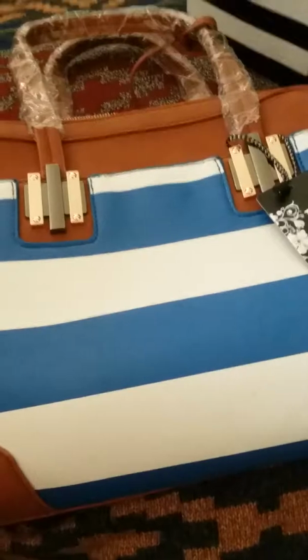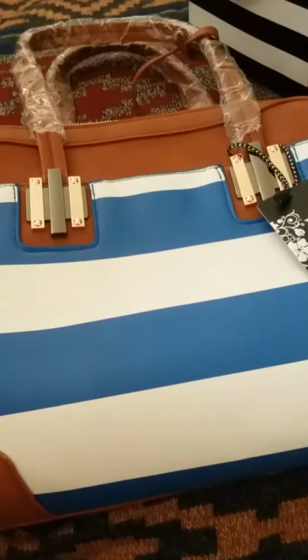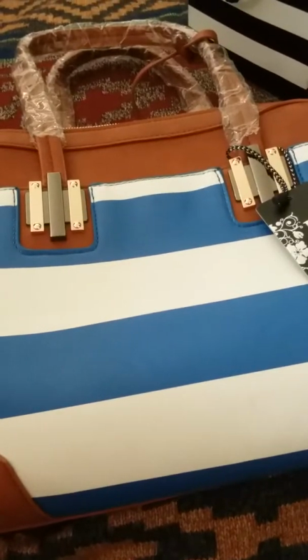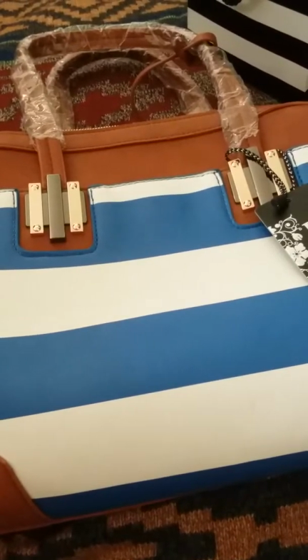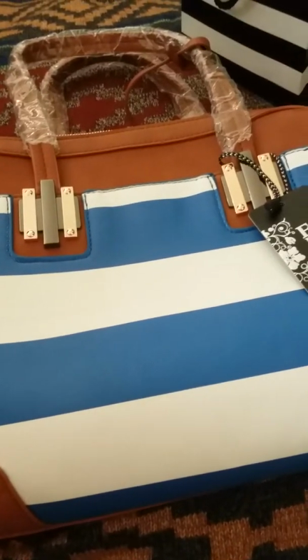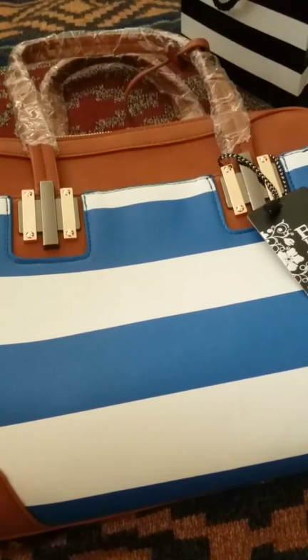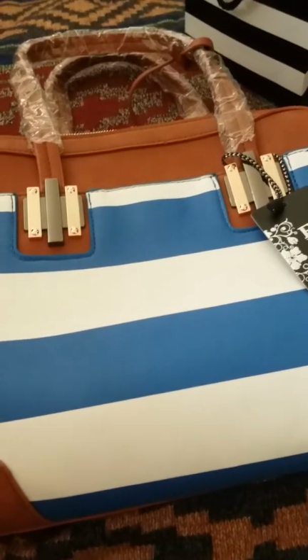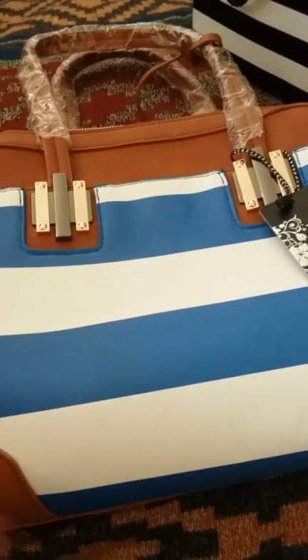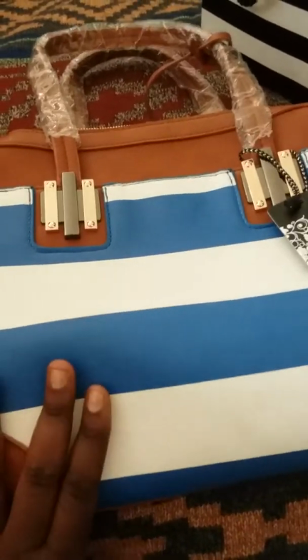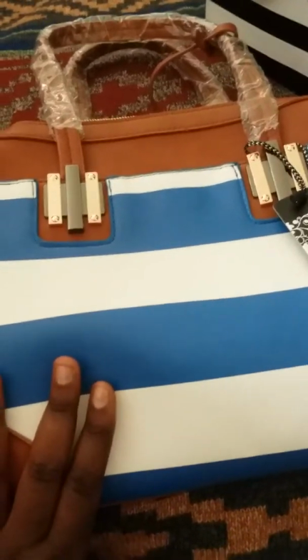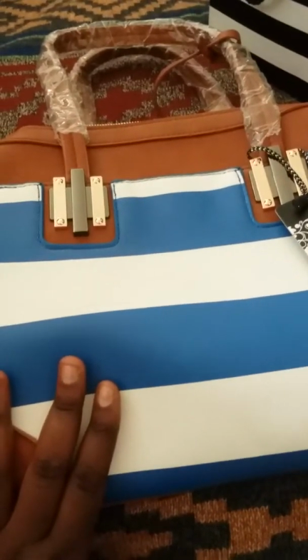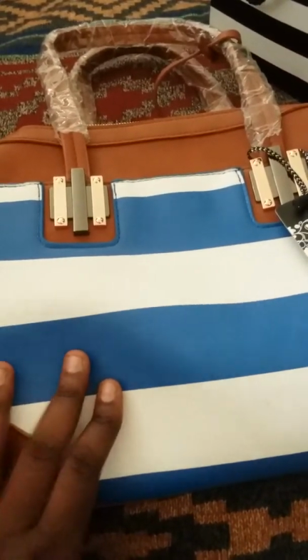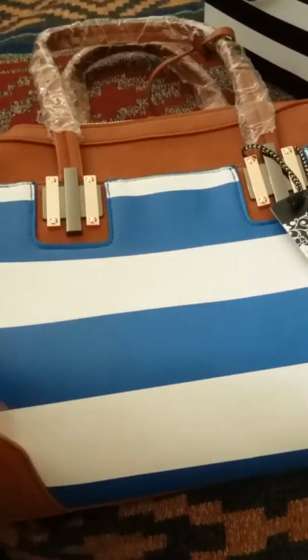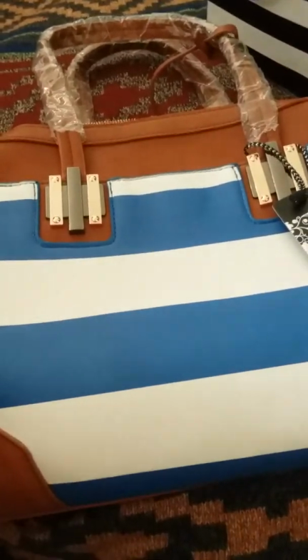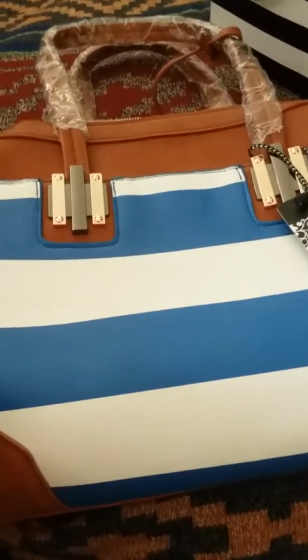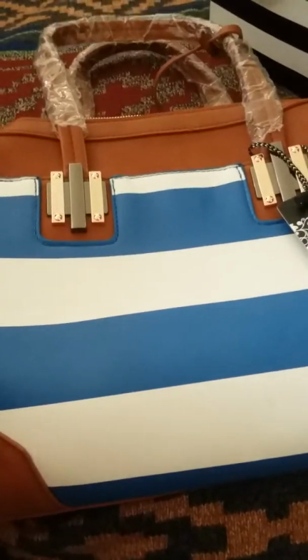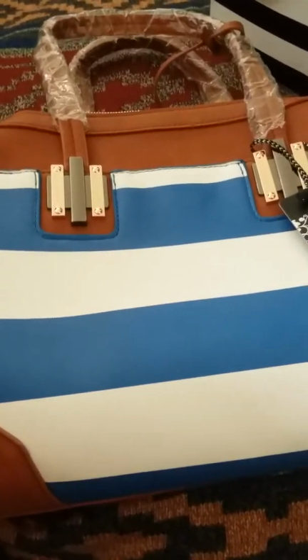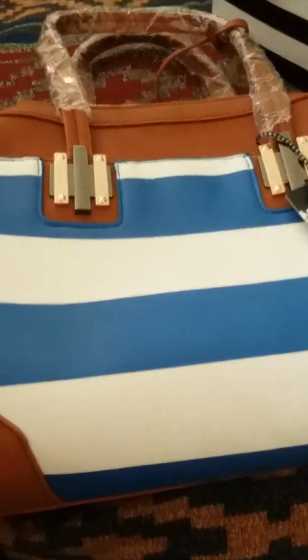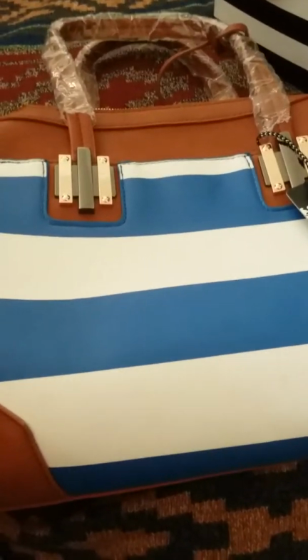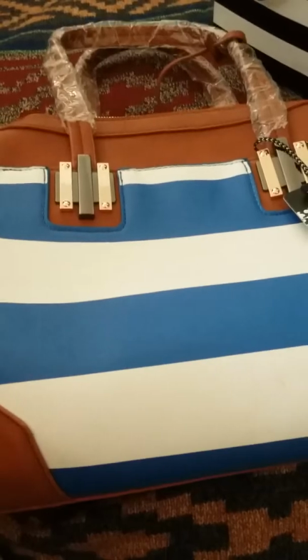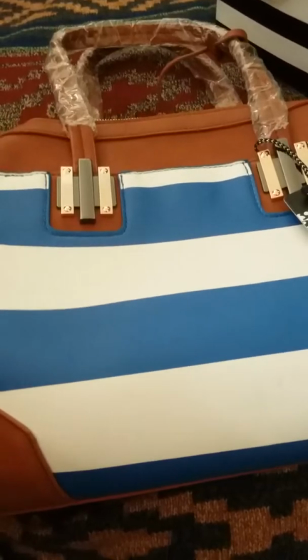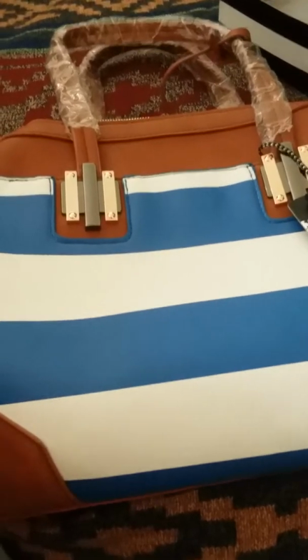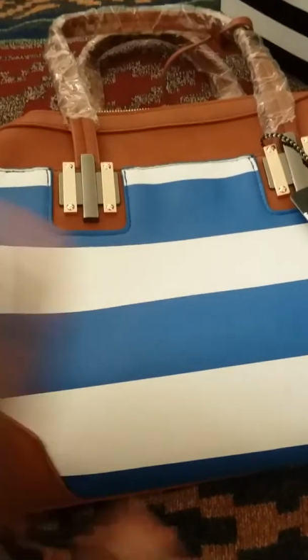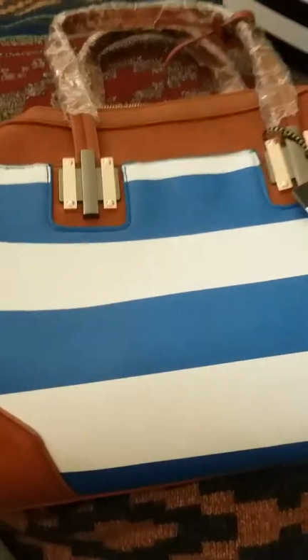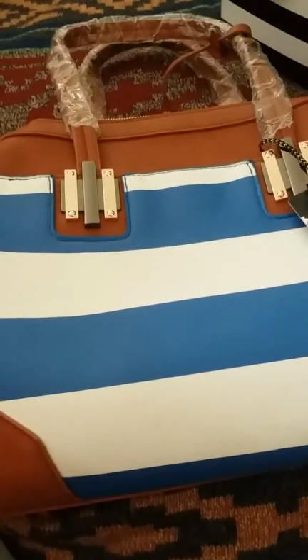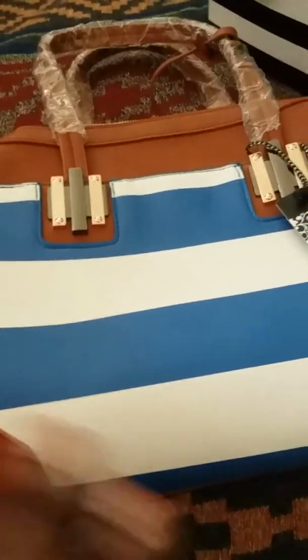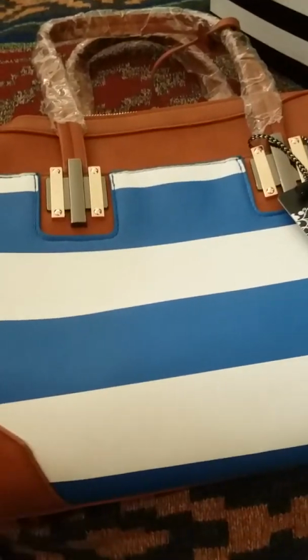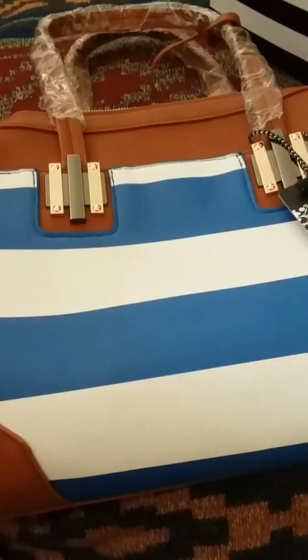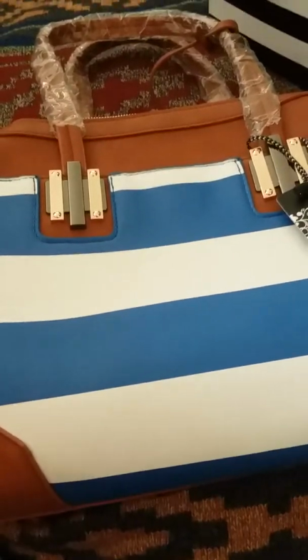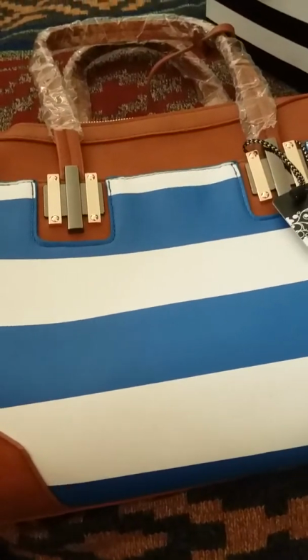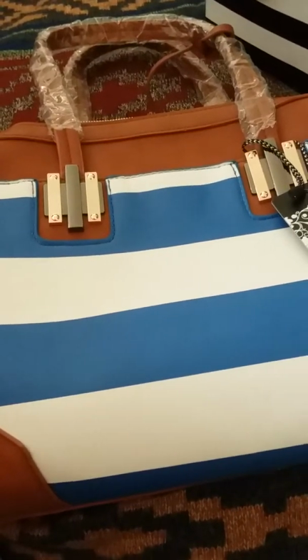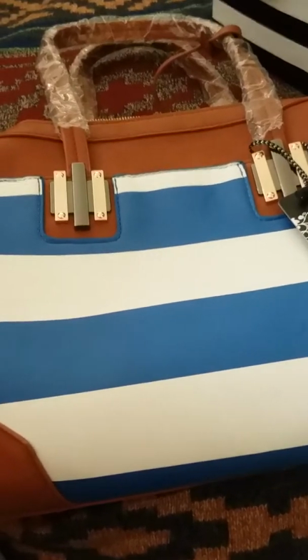Hey guys, it's your girl Kayla B. I'm coming at you with another video. This is basically what I got for my birthday slash mini haul video.